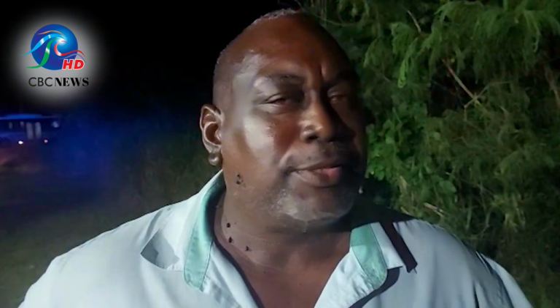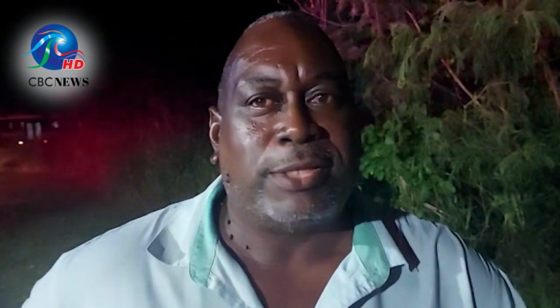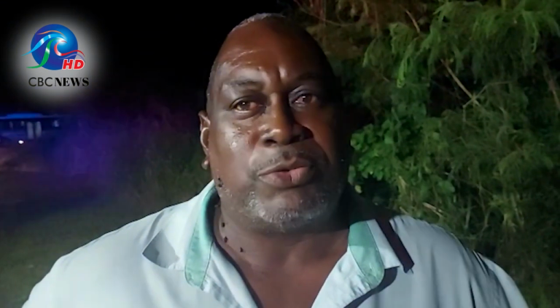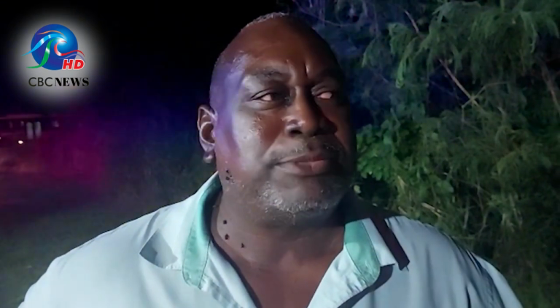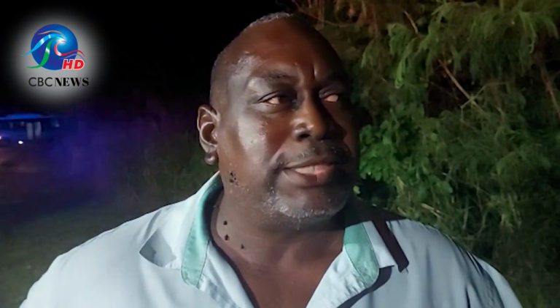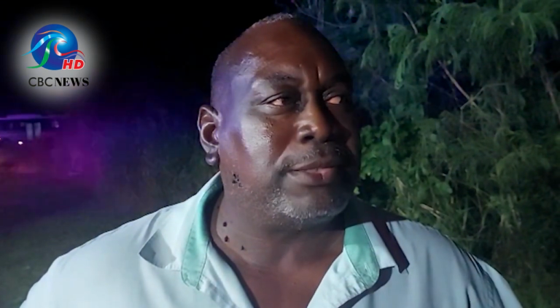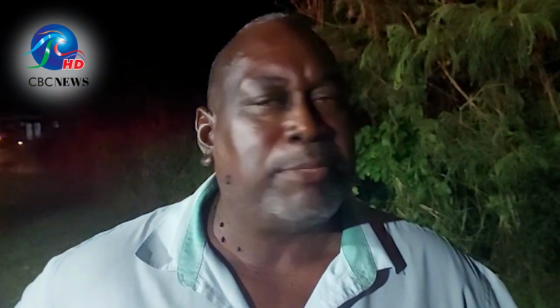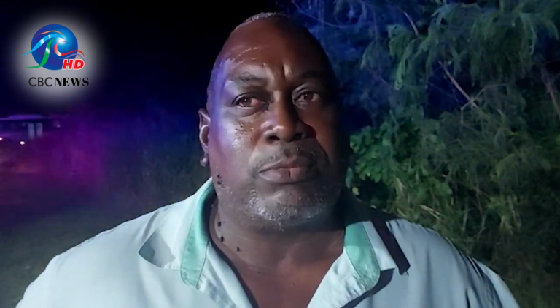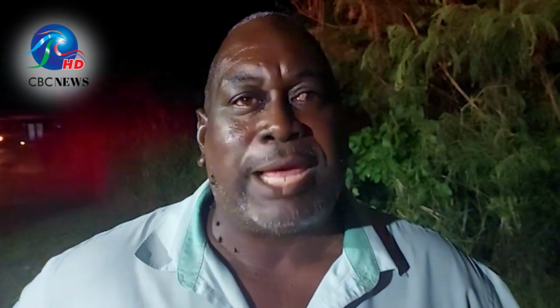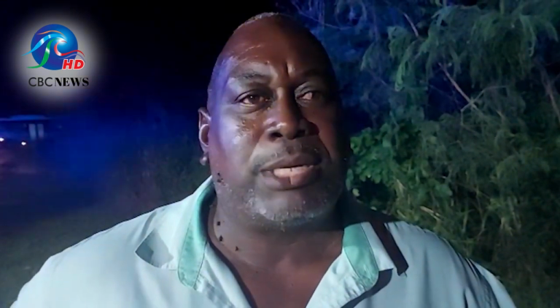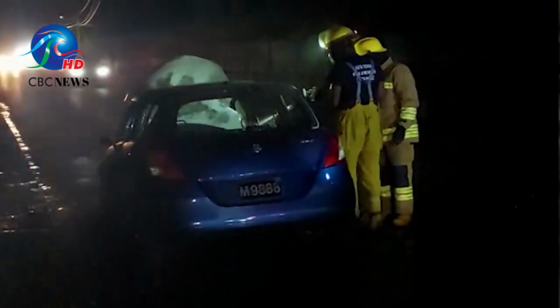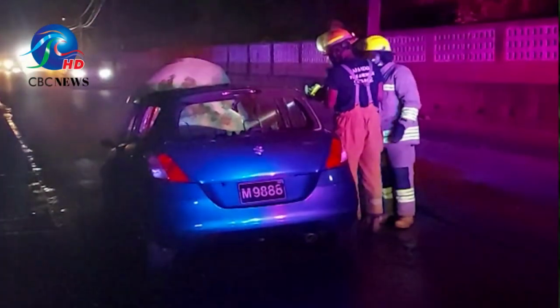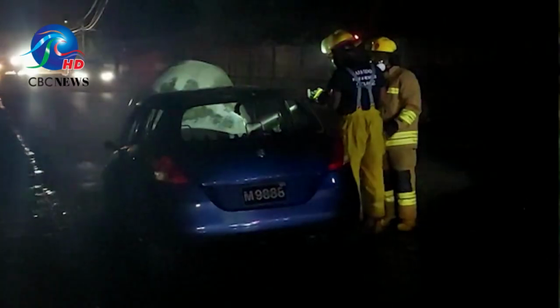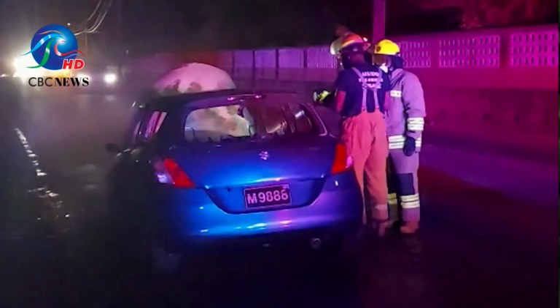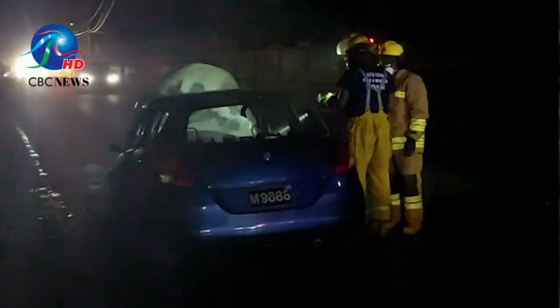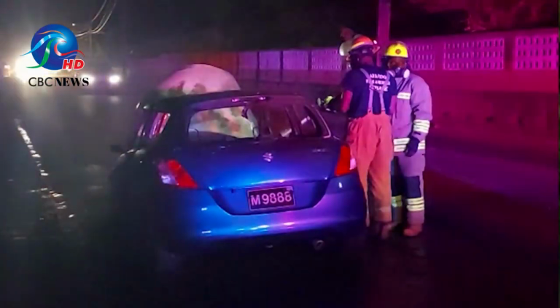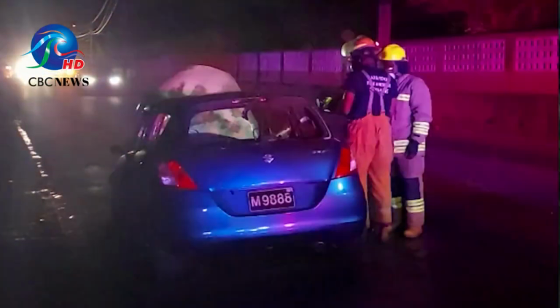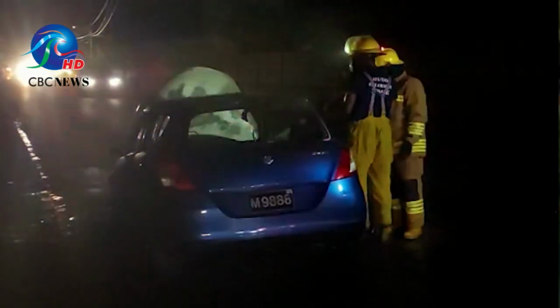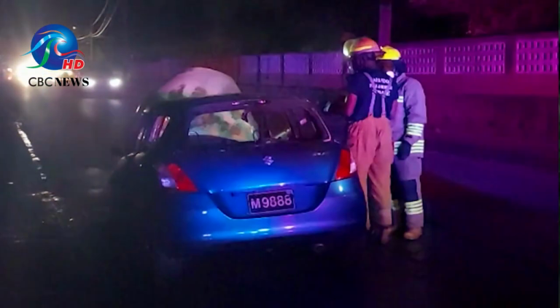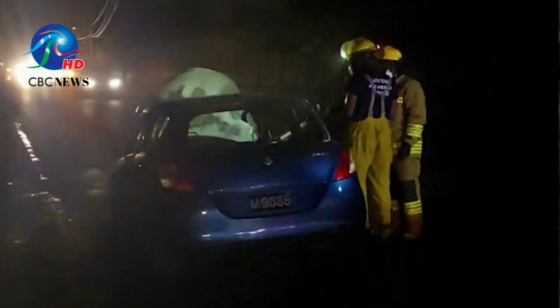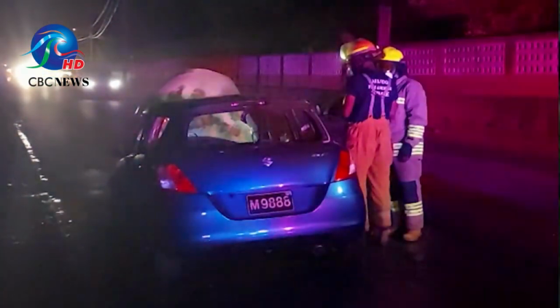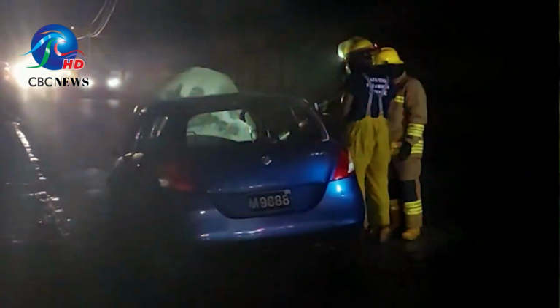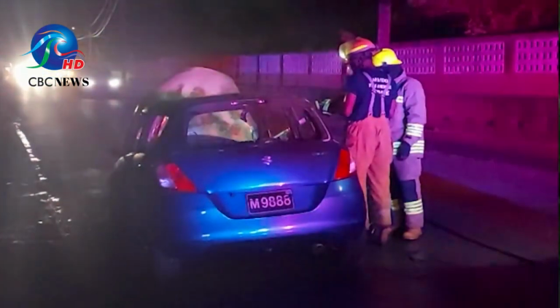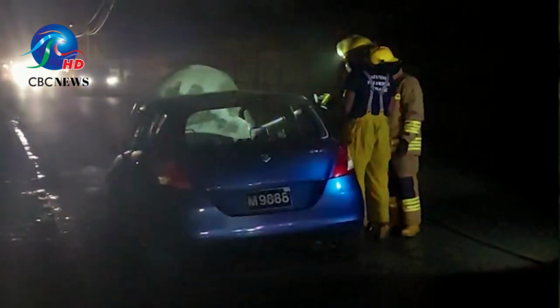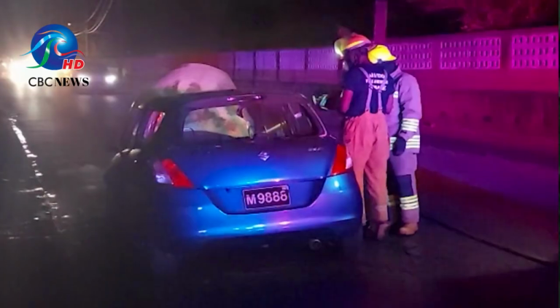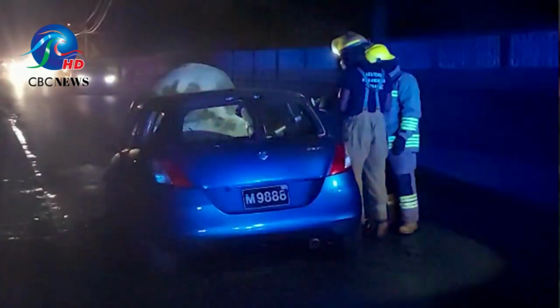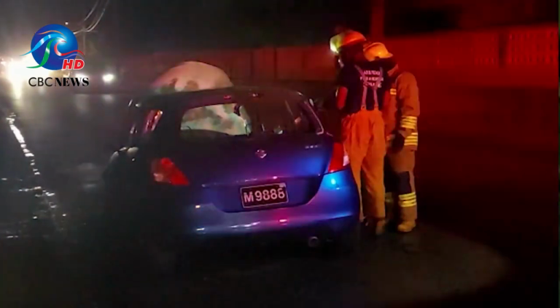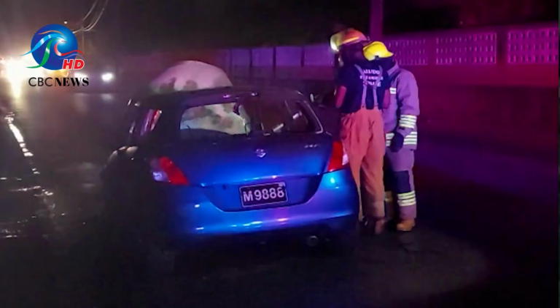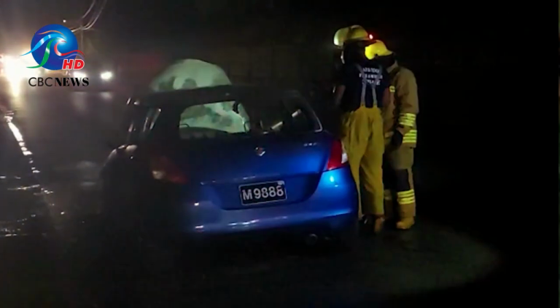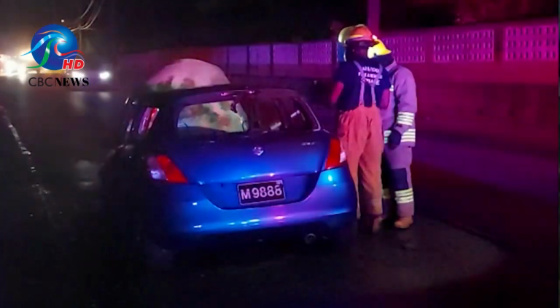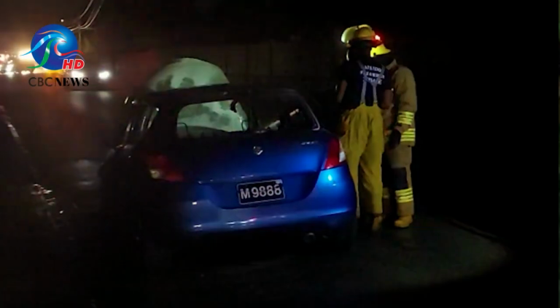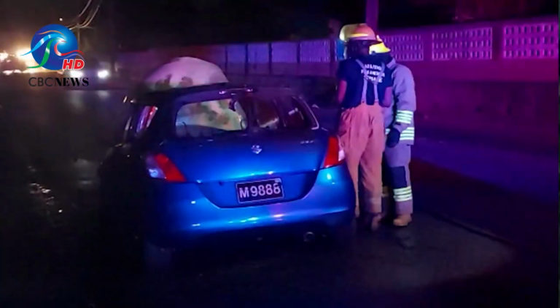When I got into the junction, I smelled something like plastic burning, and then I moved off. As I was coming down, the stench got stronger, and then the car behind me started to blow smoke.